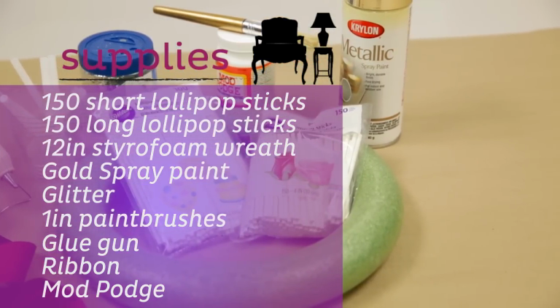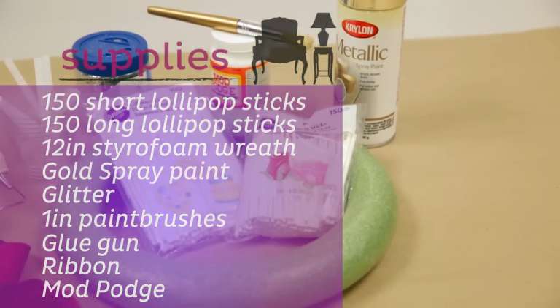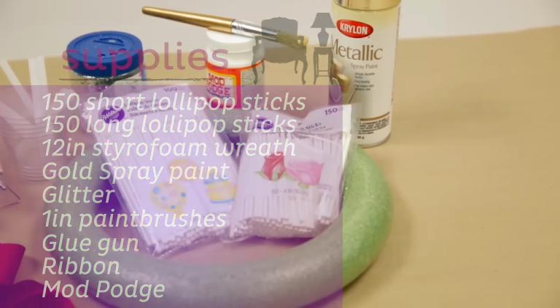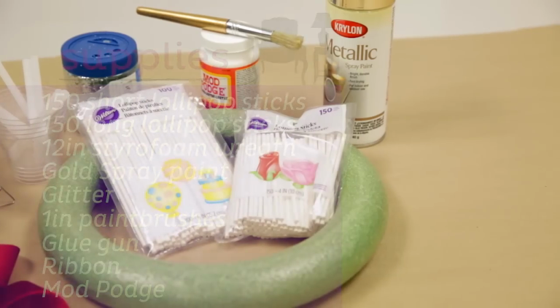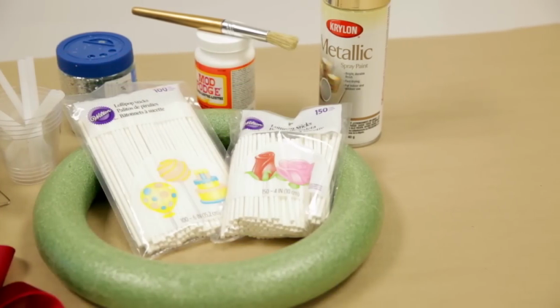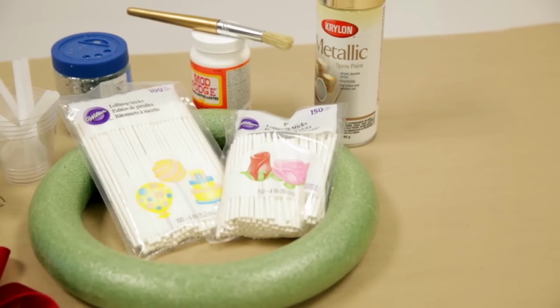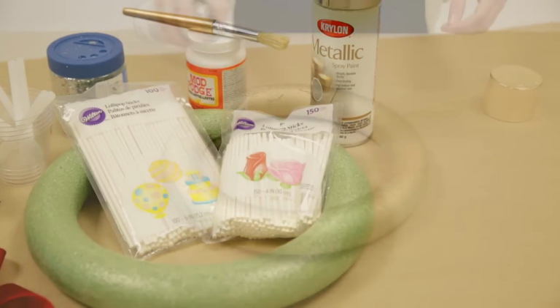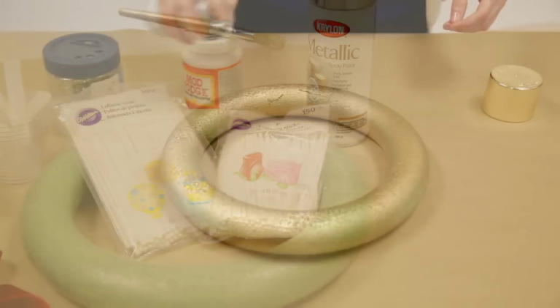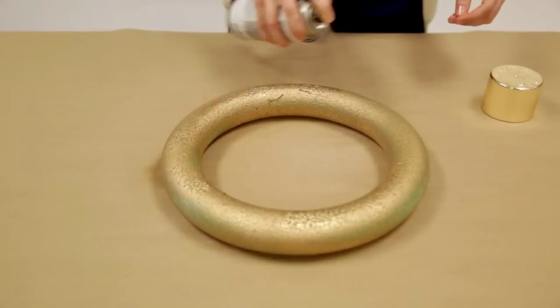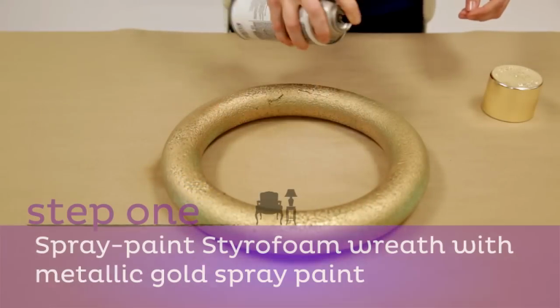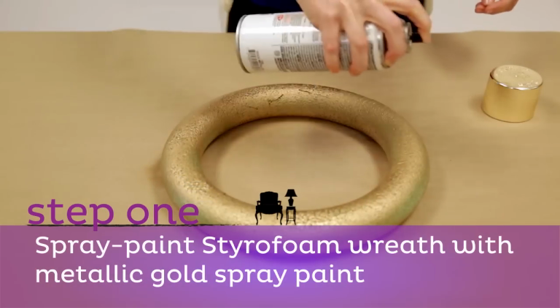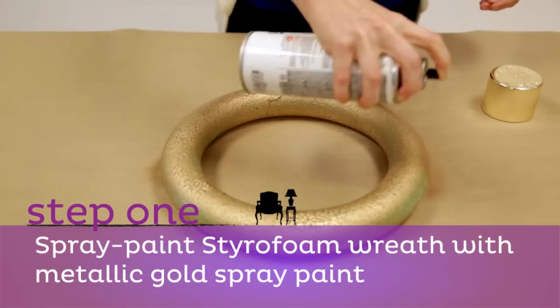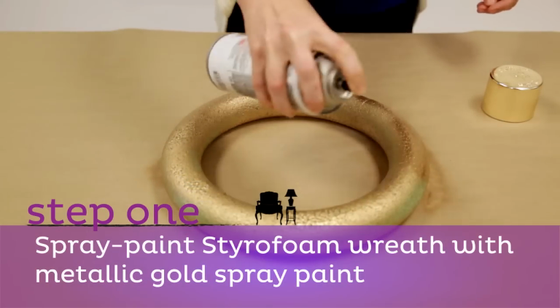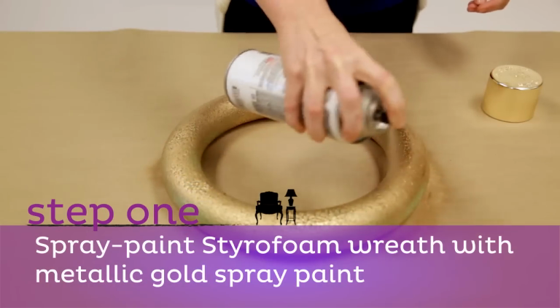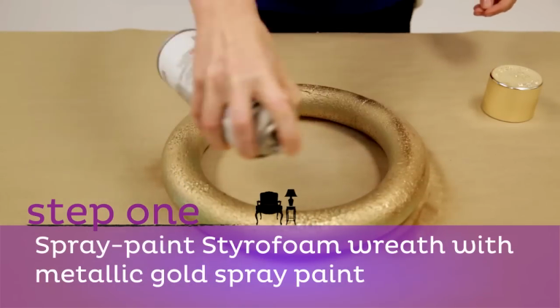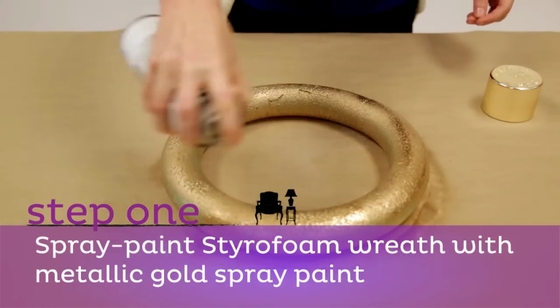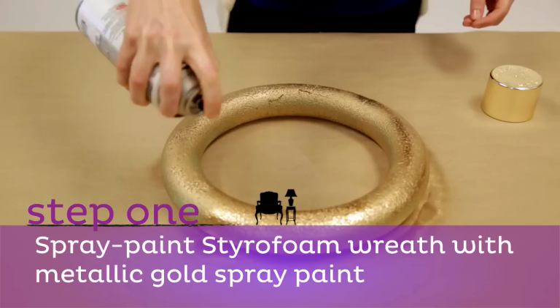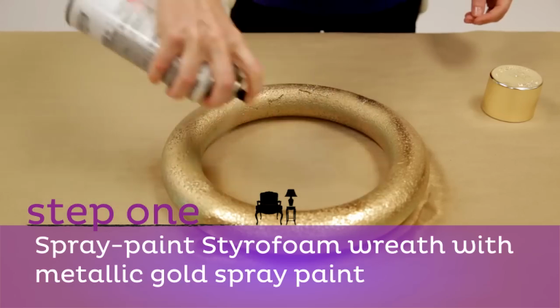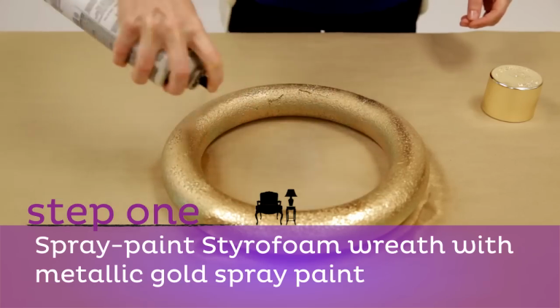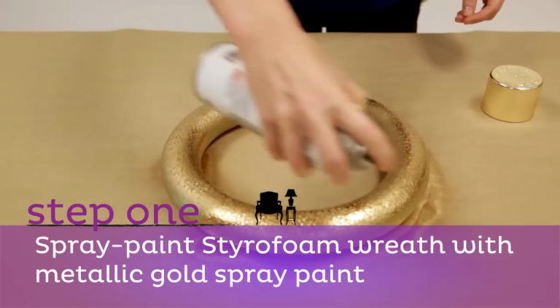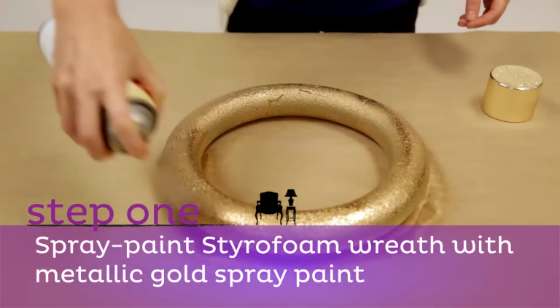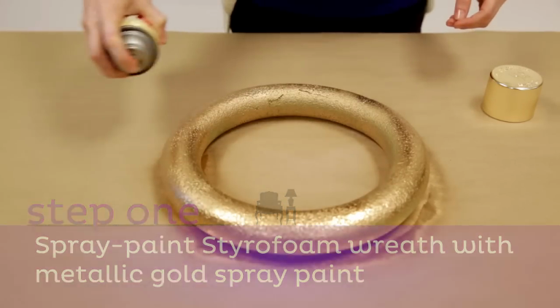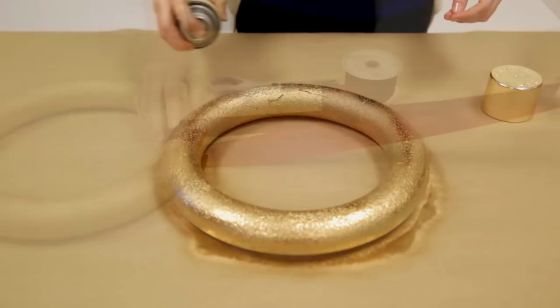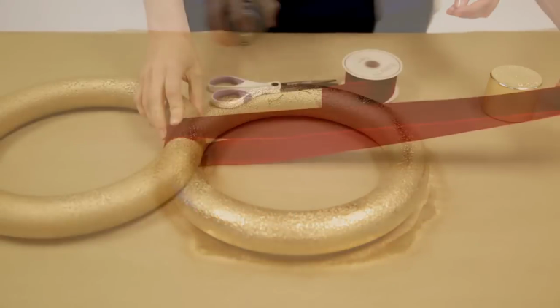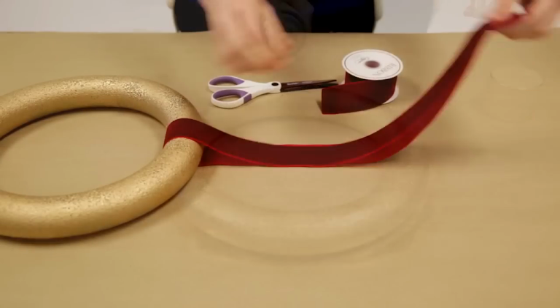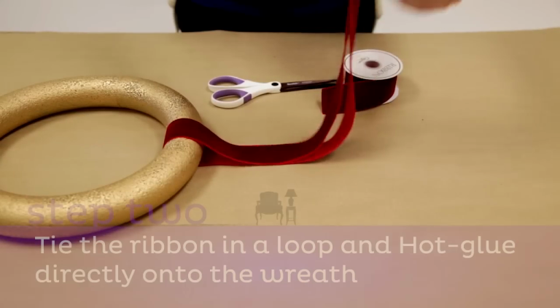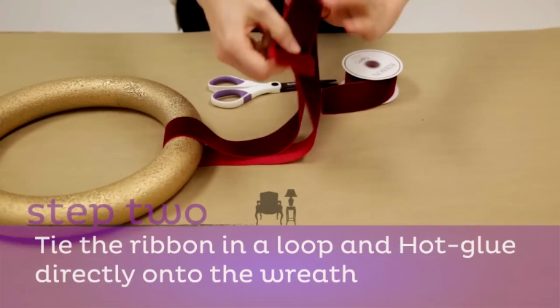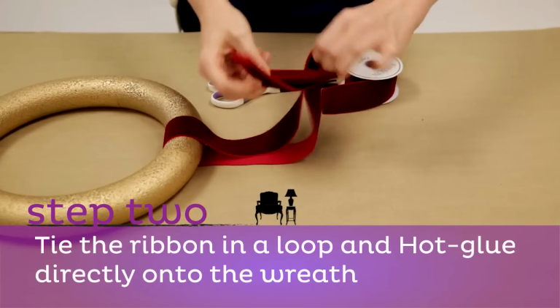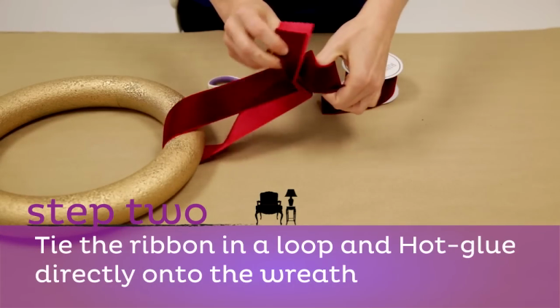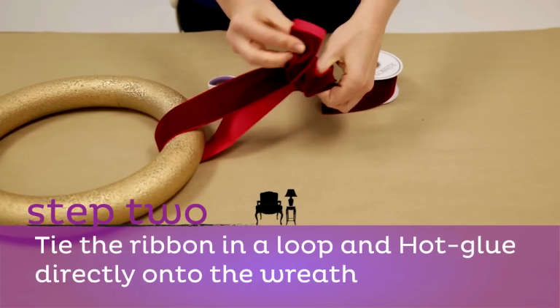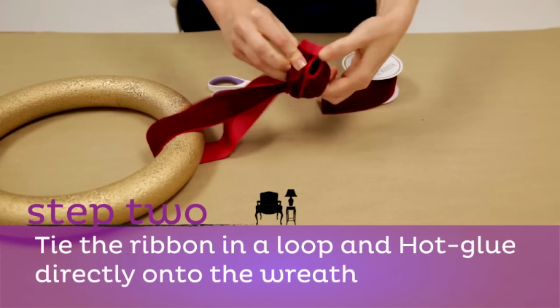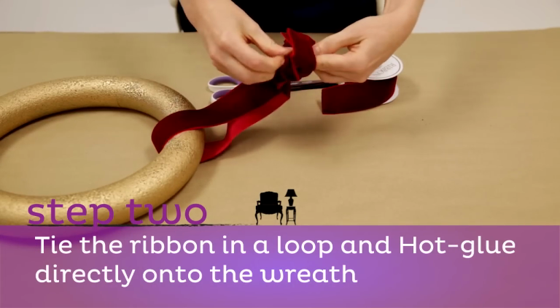cups to hold the mod podge and glitter. Step one: spray paint the styrofoam wreath with metallic gold spray paint. Let it dry for 15 minutes on each side.